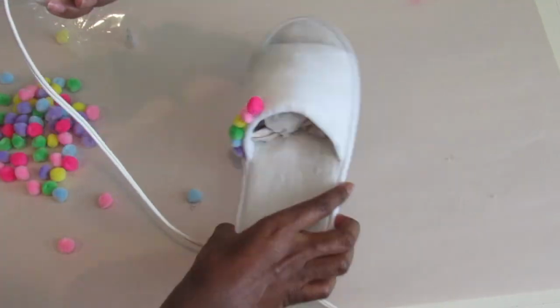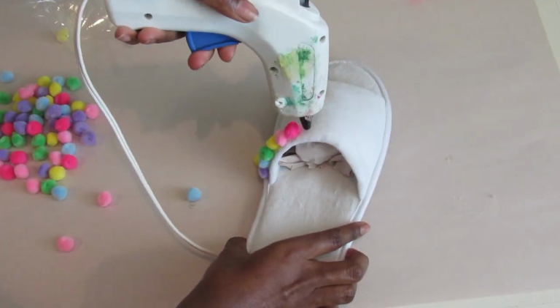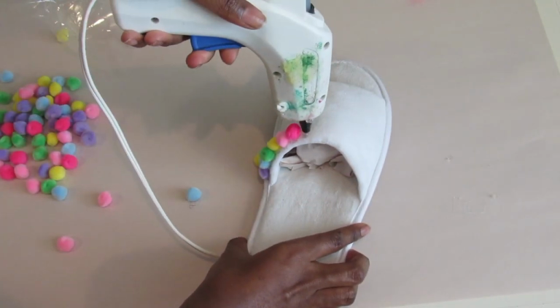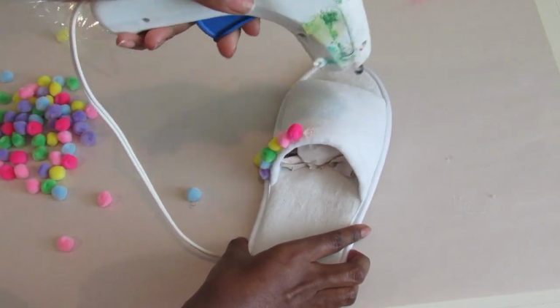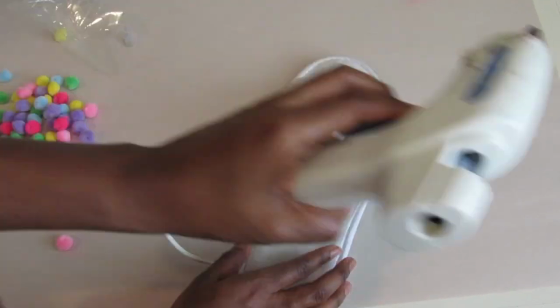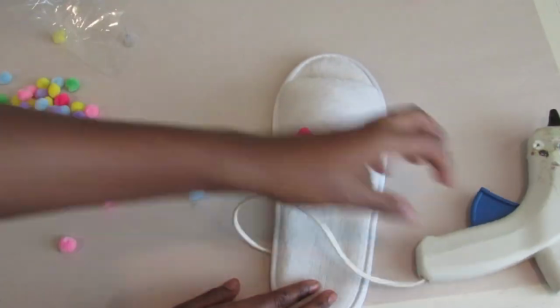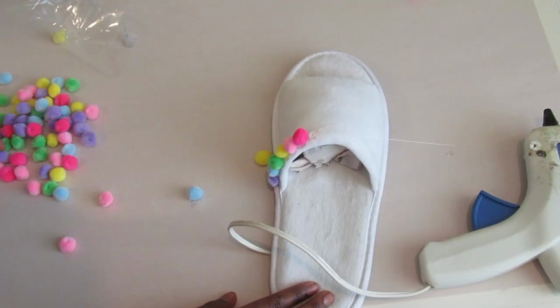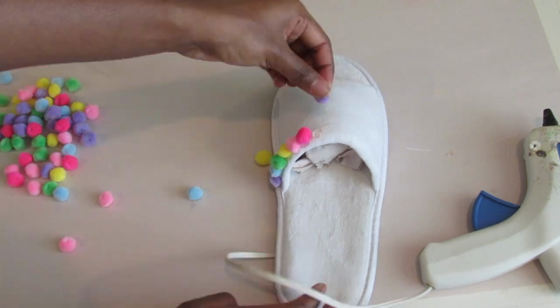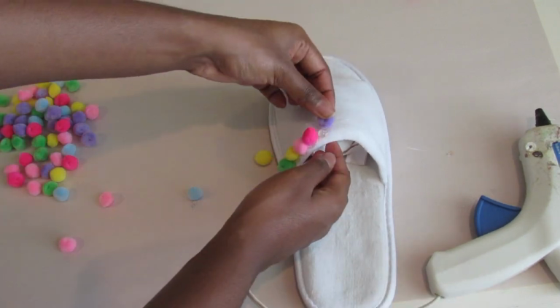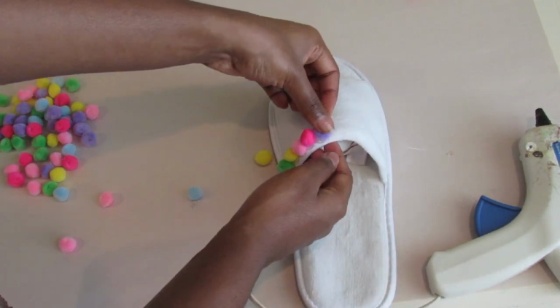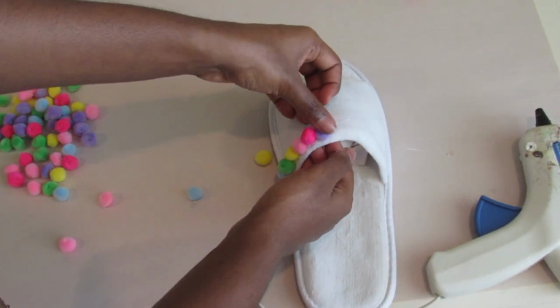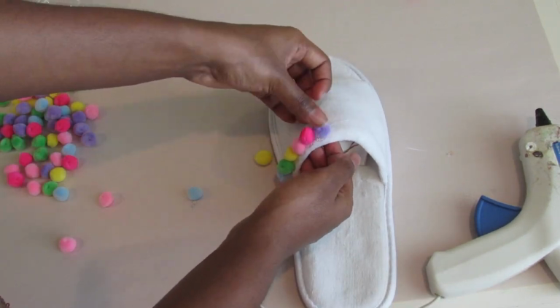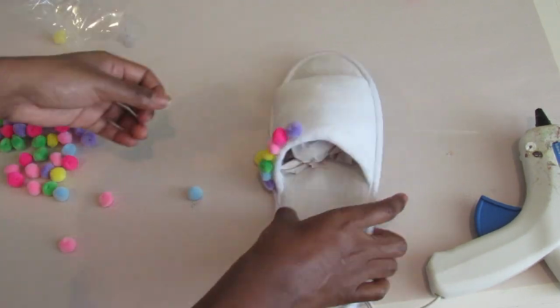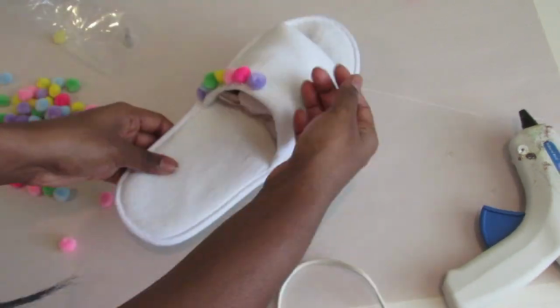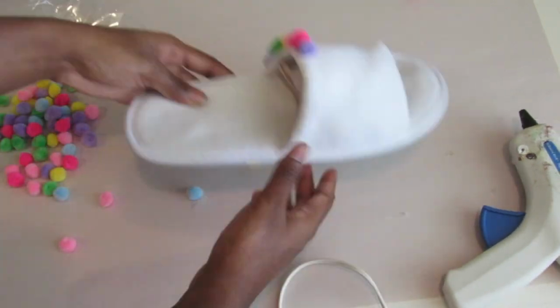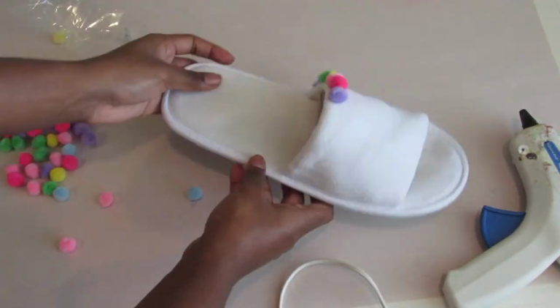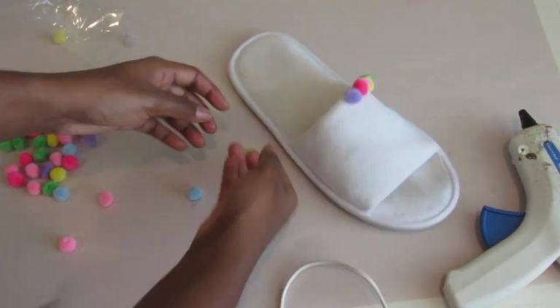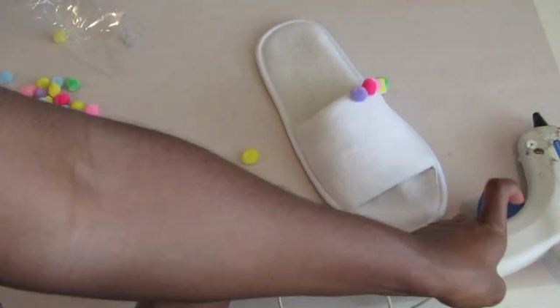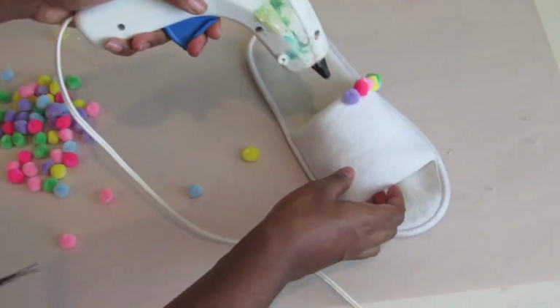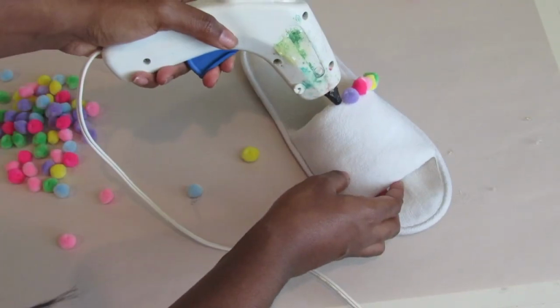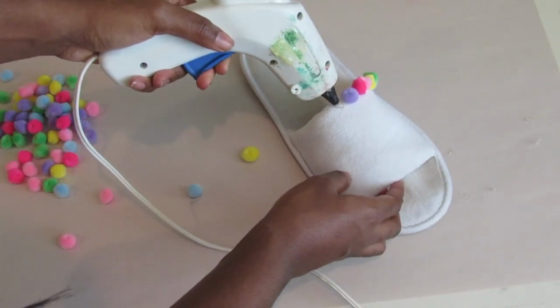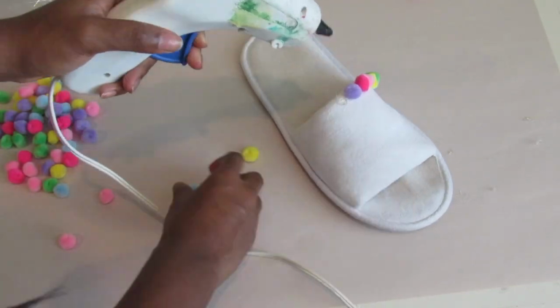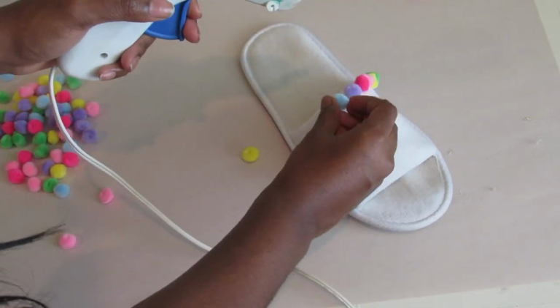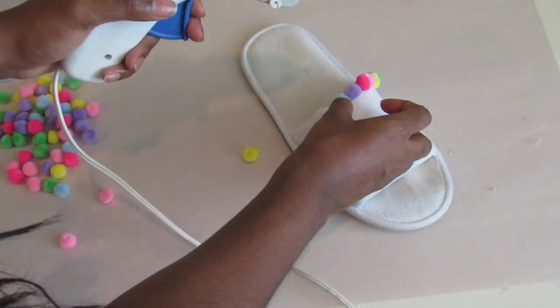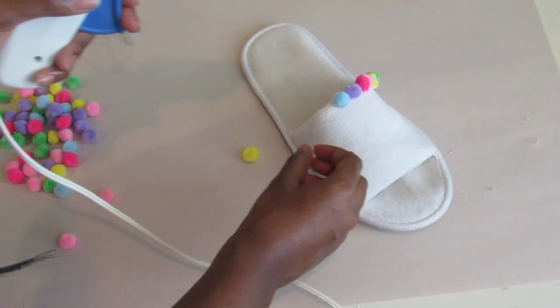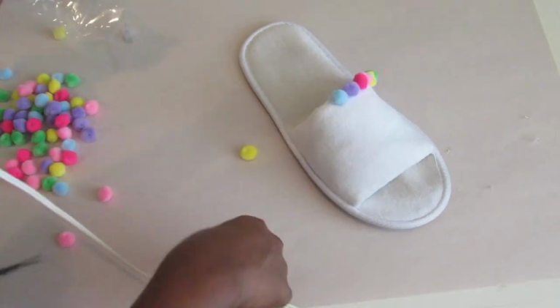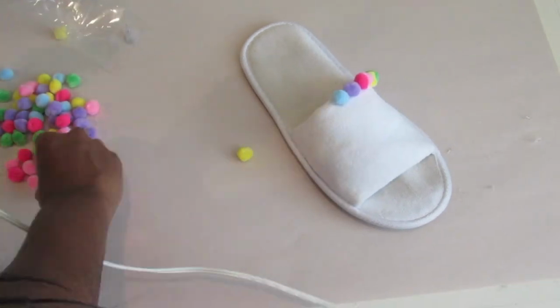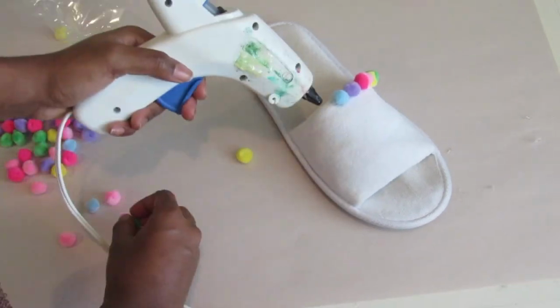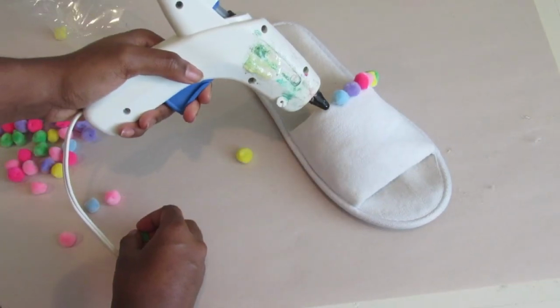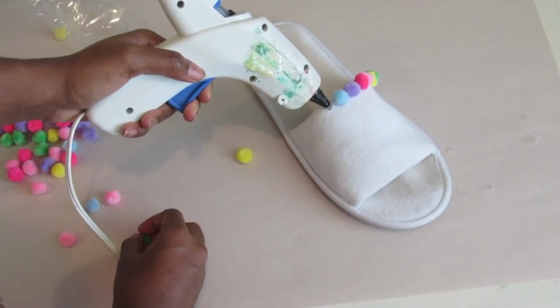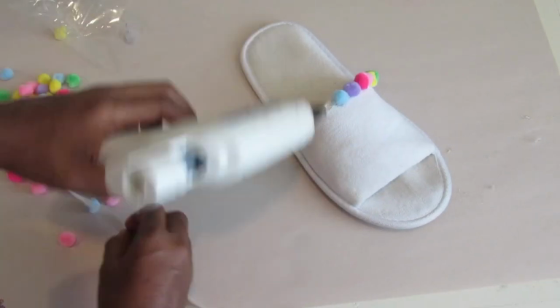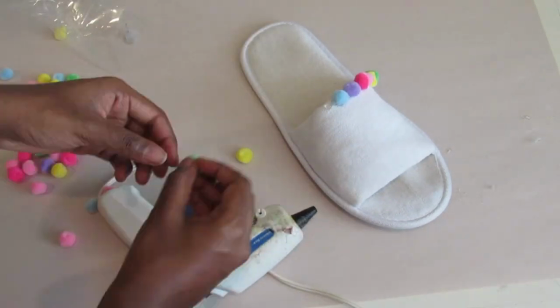Also, you don't have to use just the small ones — you can also use very large pom poms and create a different effect. So just have fun with it and glue your heart out.